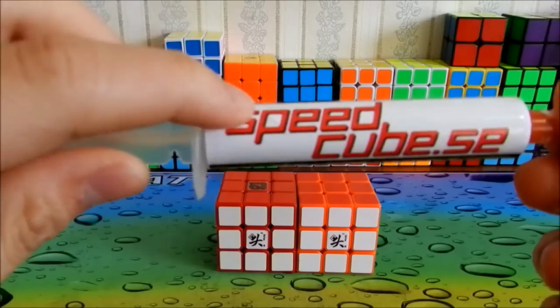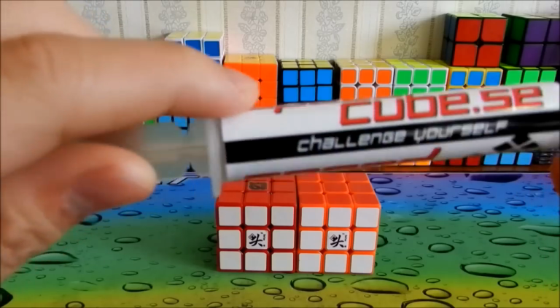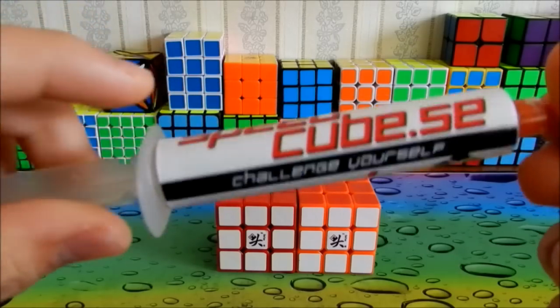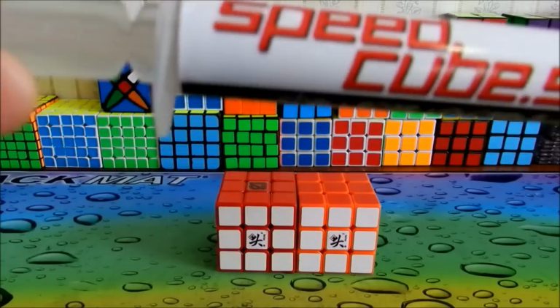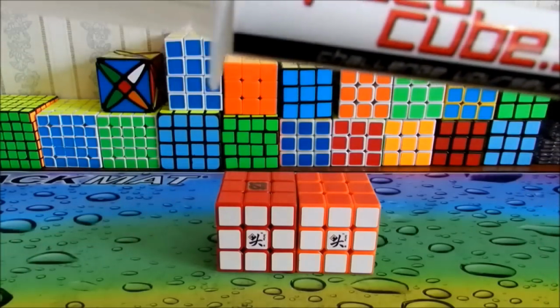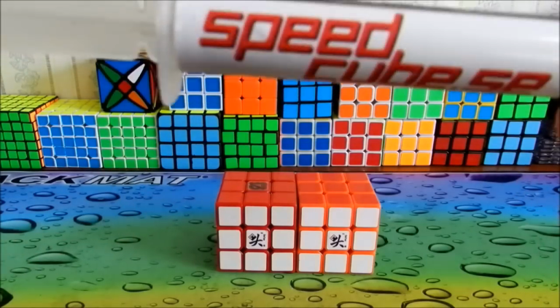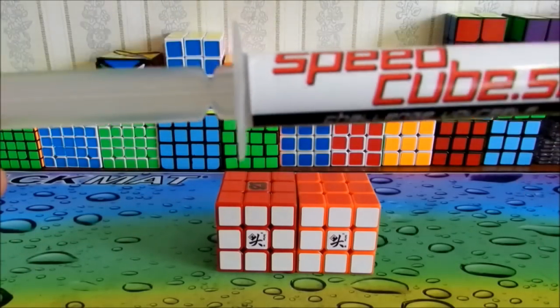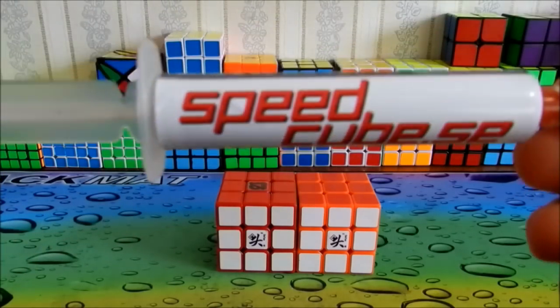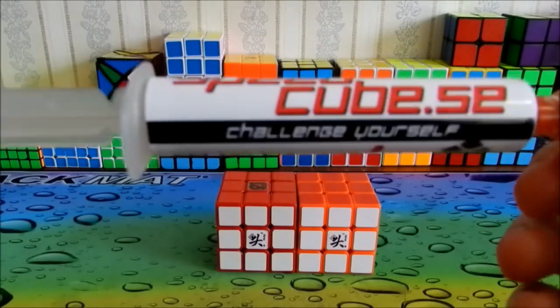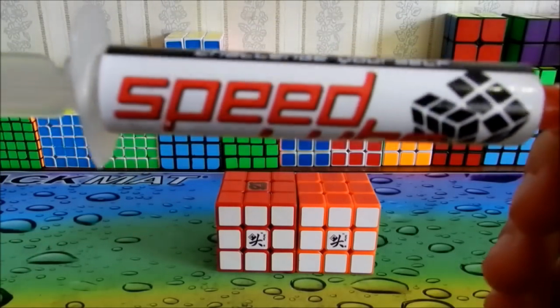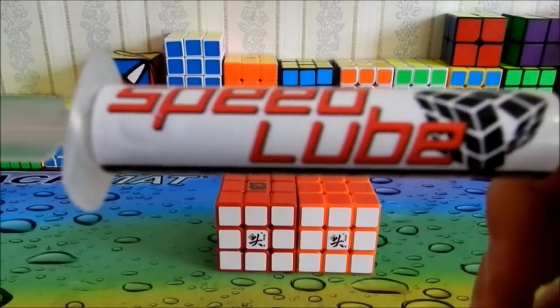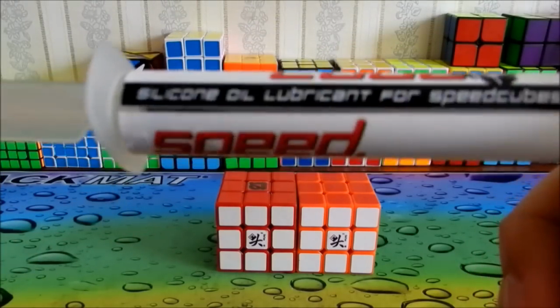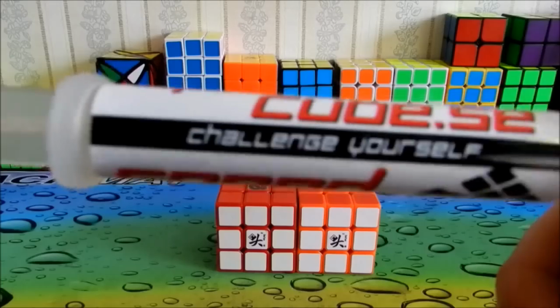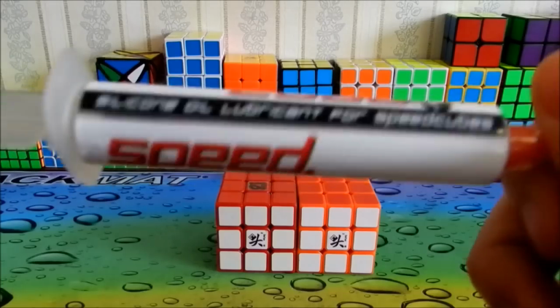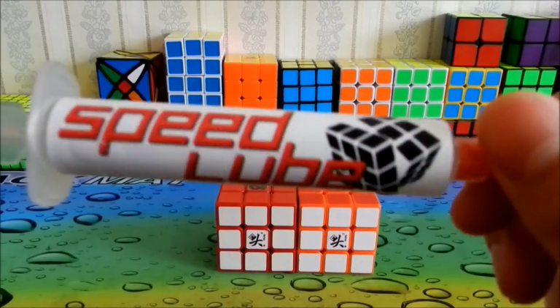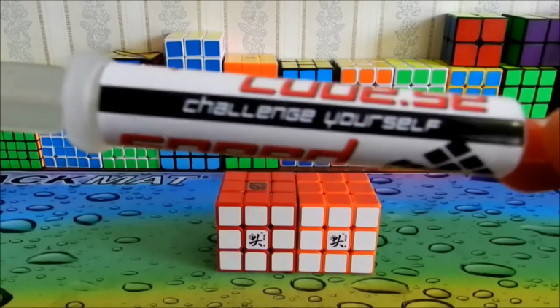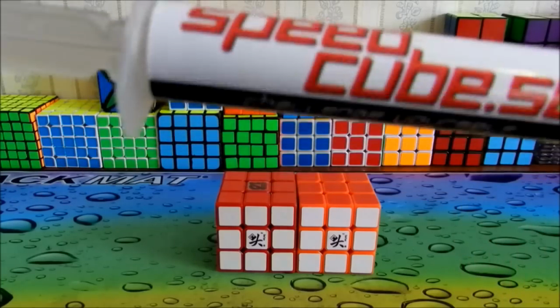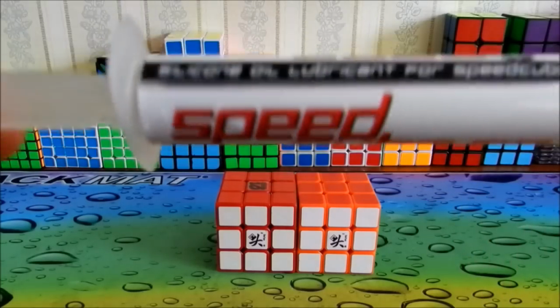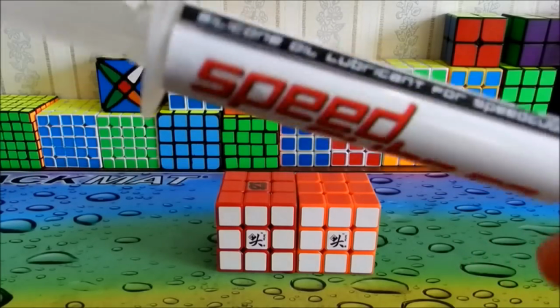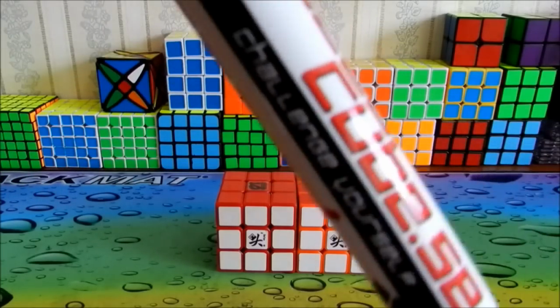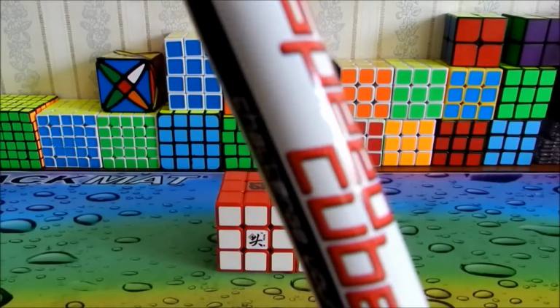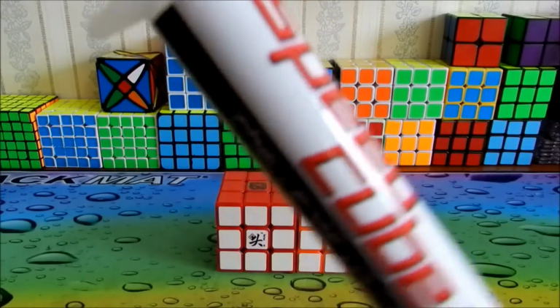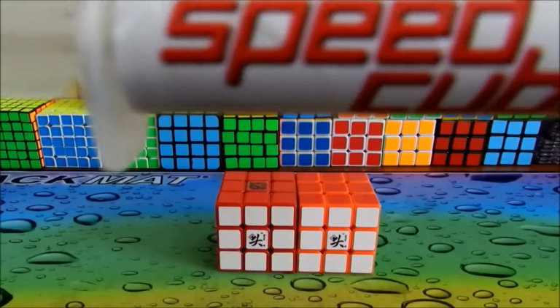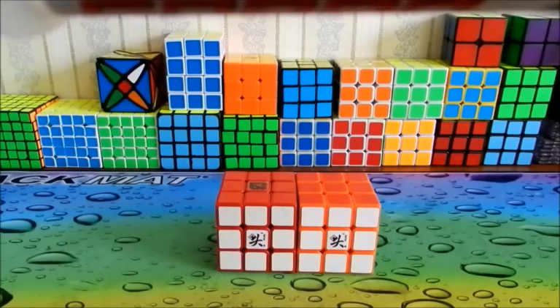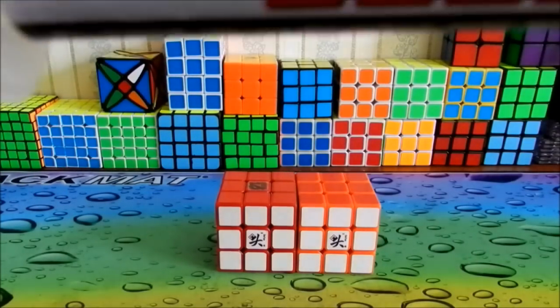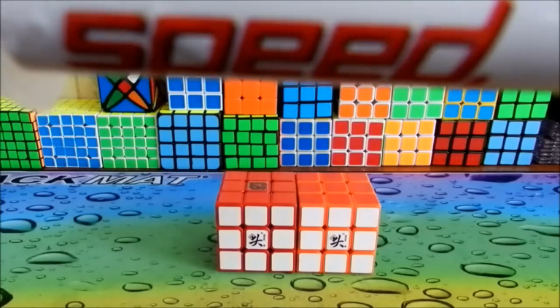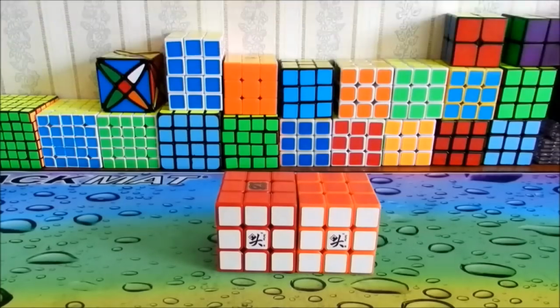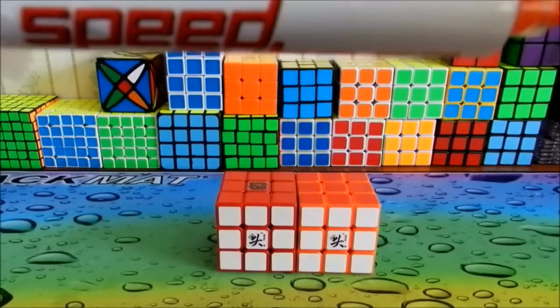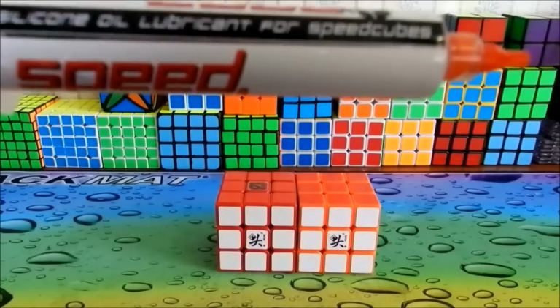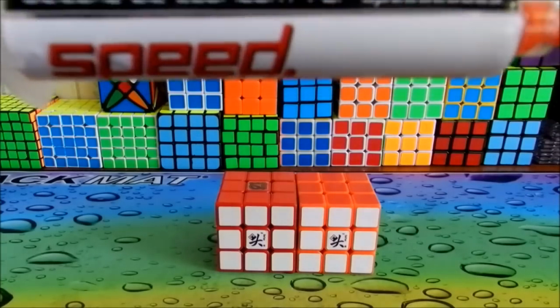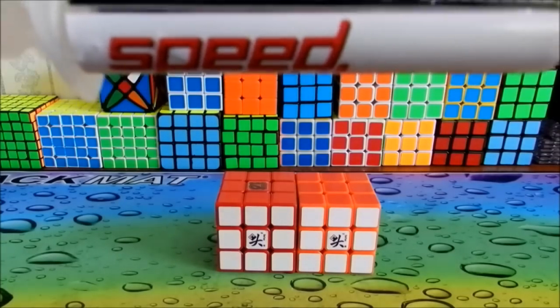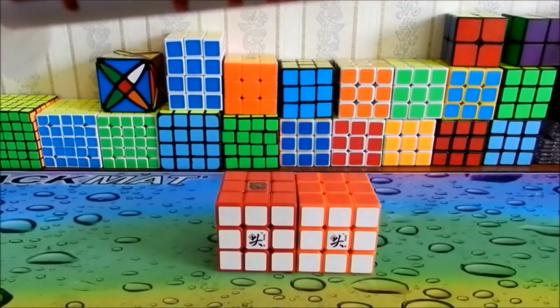It's called Seven Cubes Unboxing, so feel free to check that out. Here is the packaging, like the sticker and all that. This is like the Lubix, the biggest one. I don't know how many CC this is, but it's just like the Lubix, the really big version.